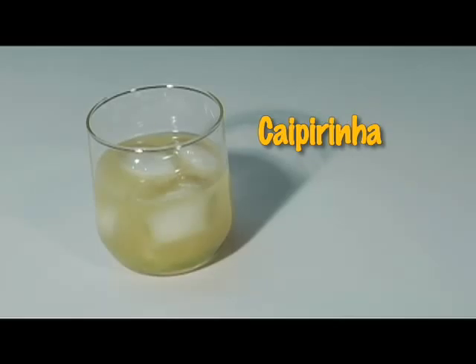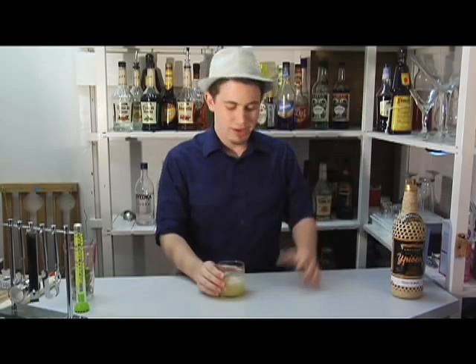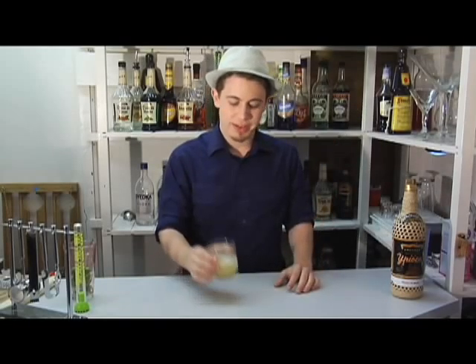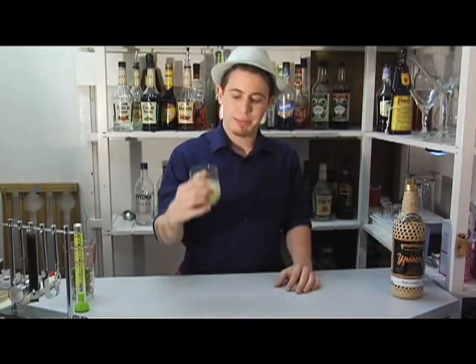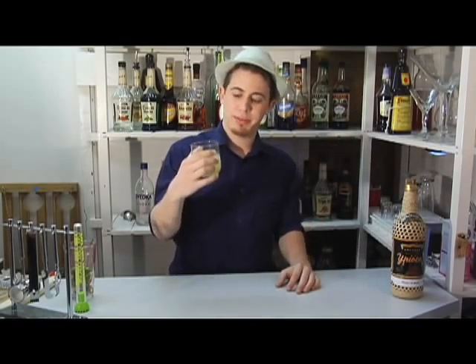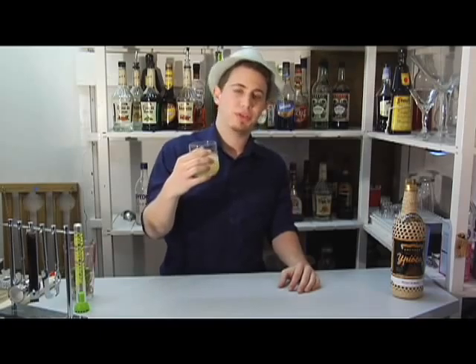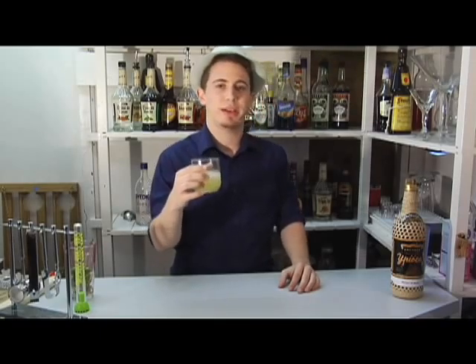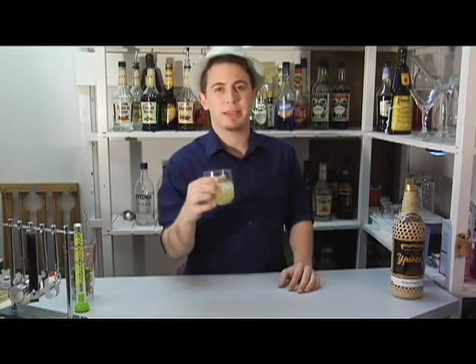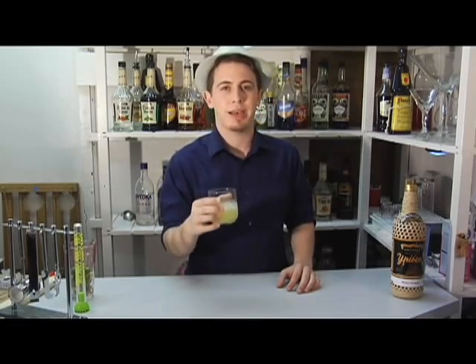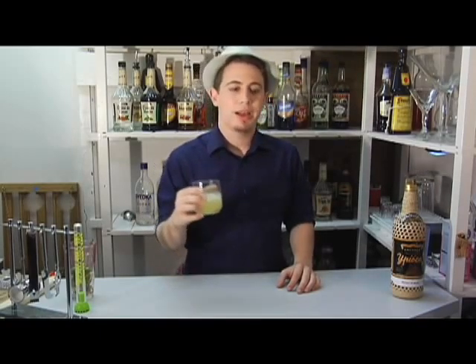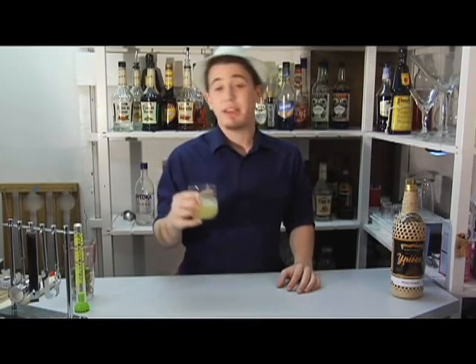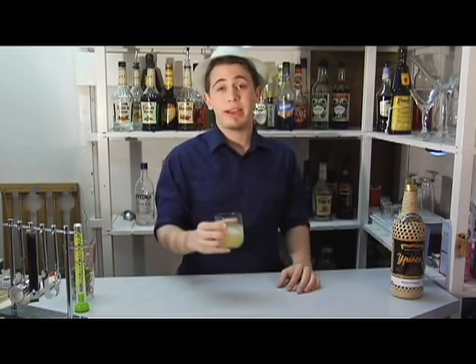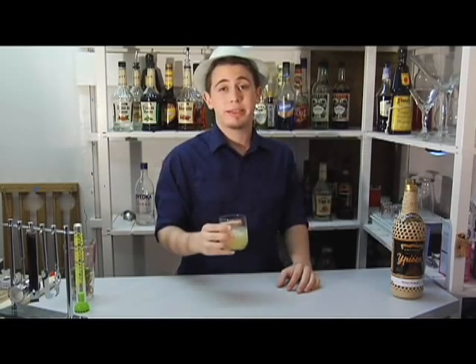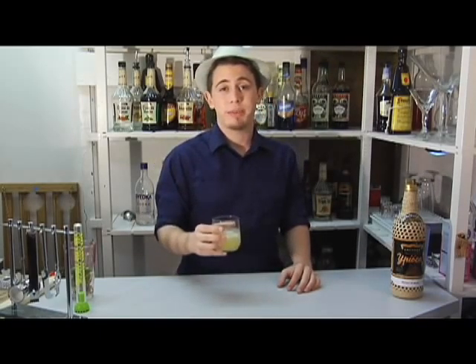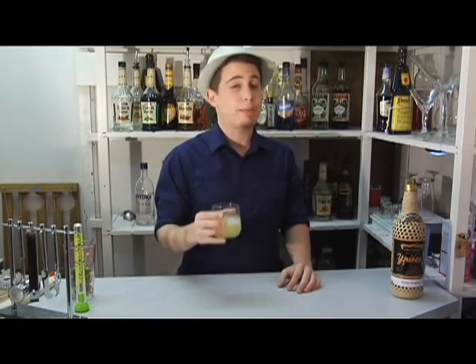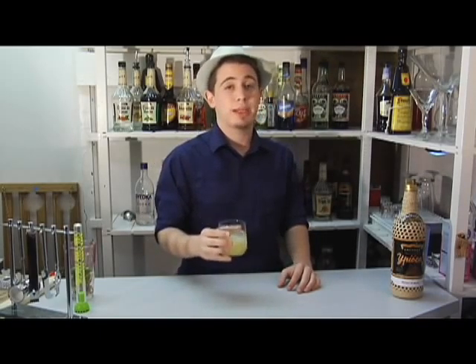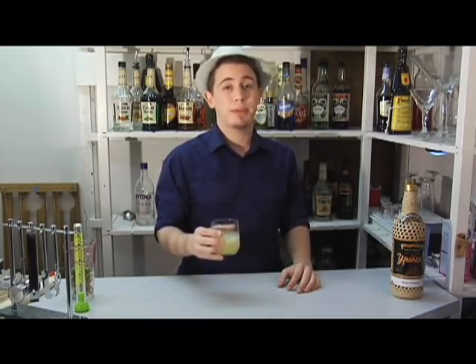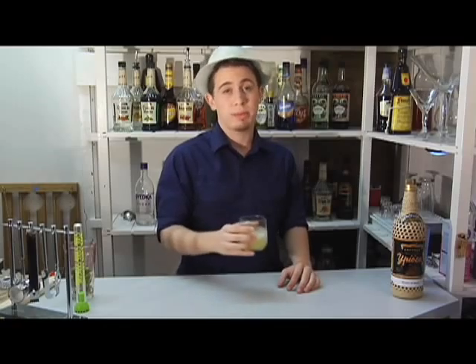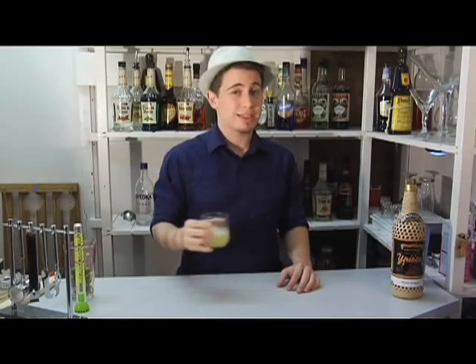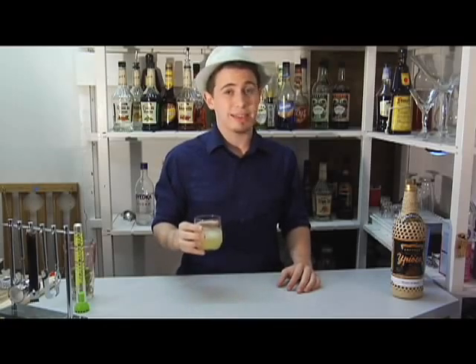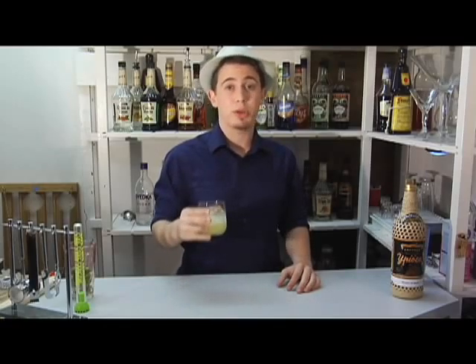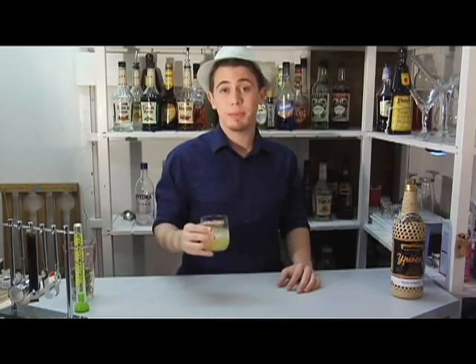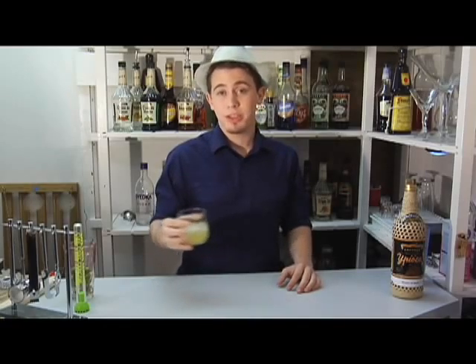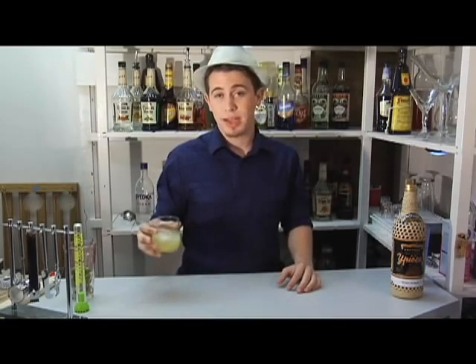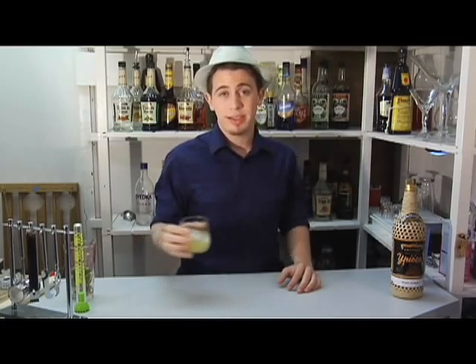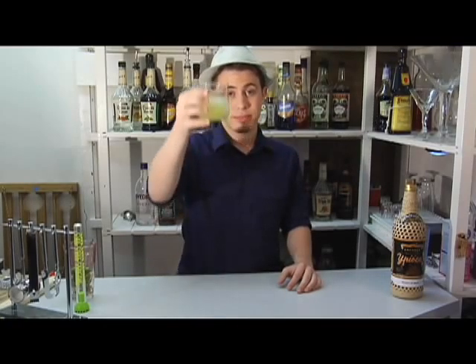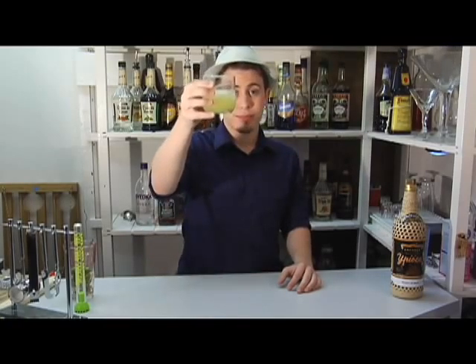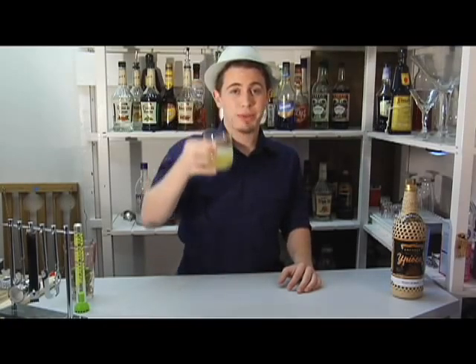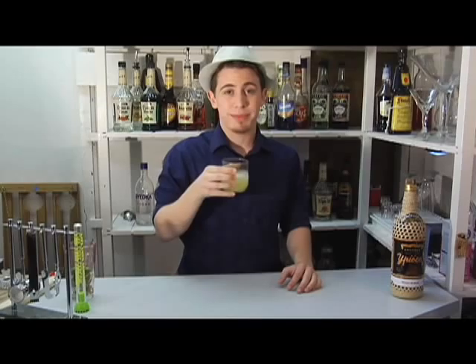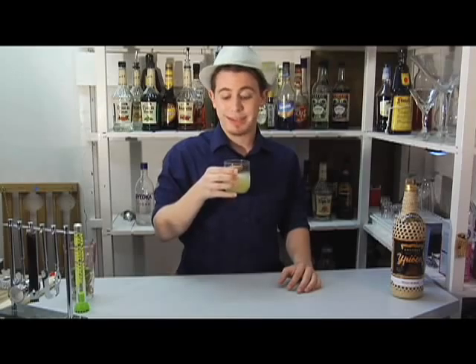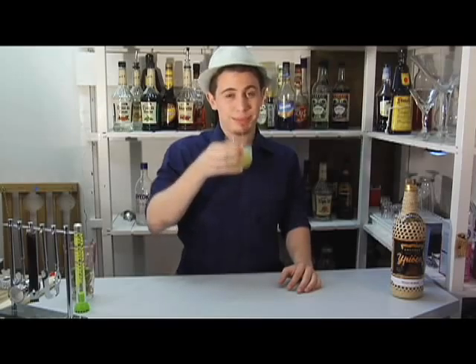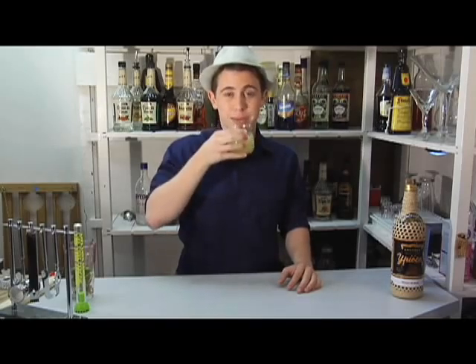There you have it, the Caipirinha. Beautiful drink. Great summertime cocktail. A lot of different variations — a Caipirissima uses rum instead of cachaça, and a Caipiroska uses vodka. Happy drinking, and next time, bottoms up.